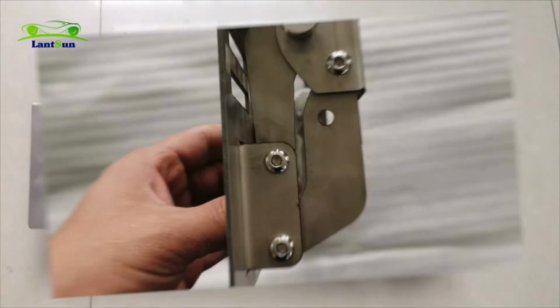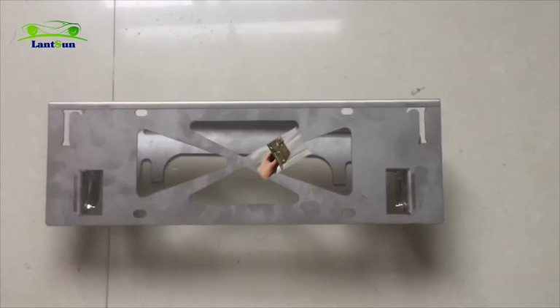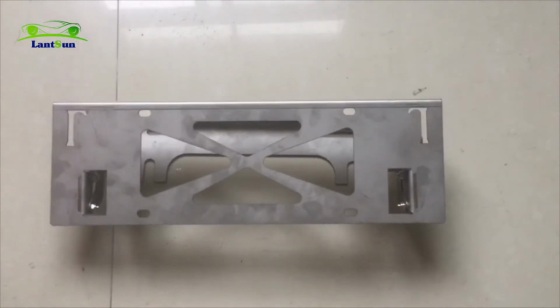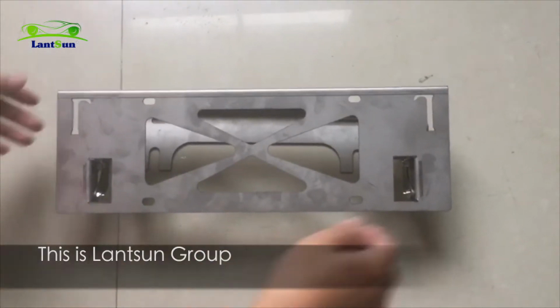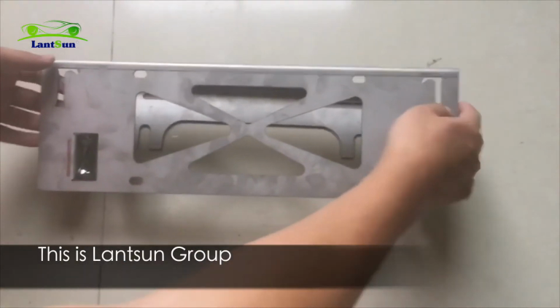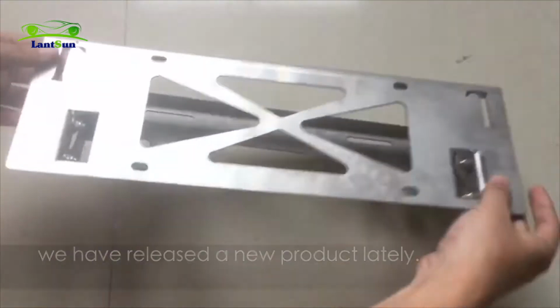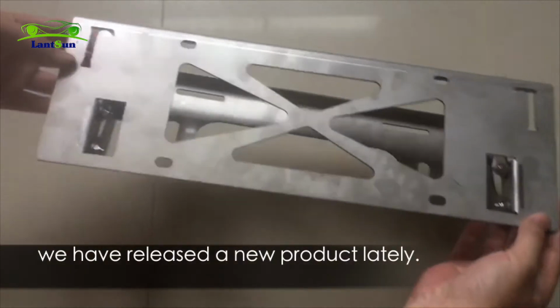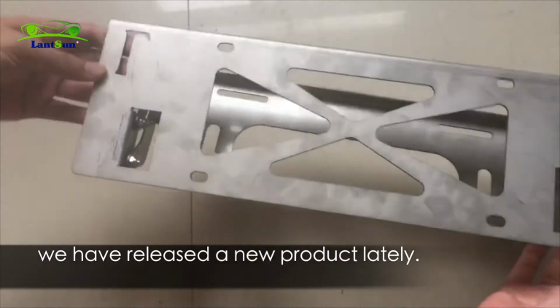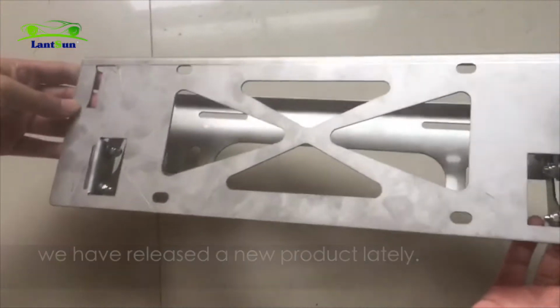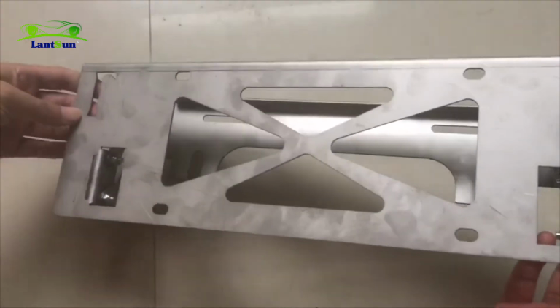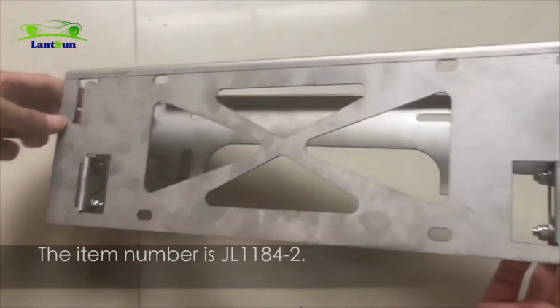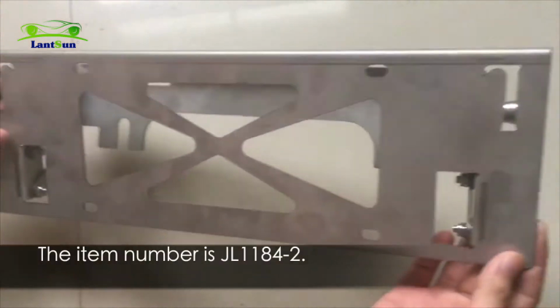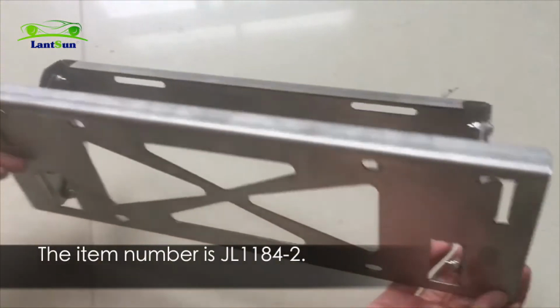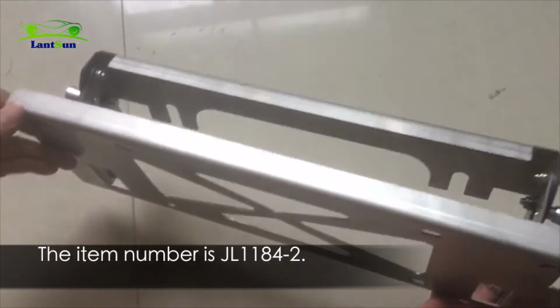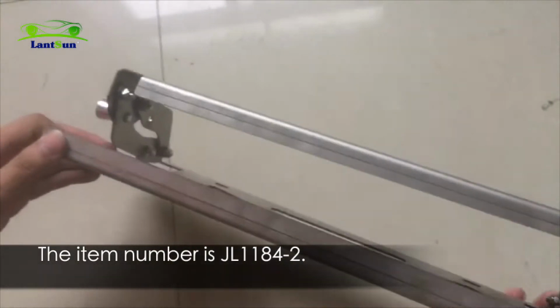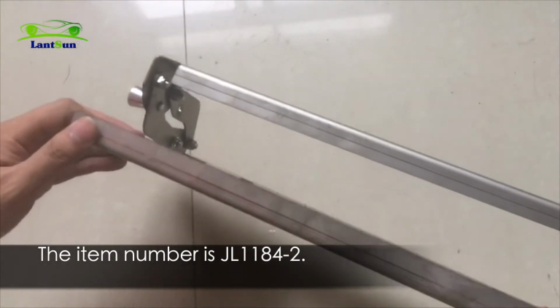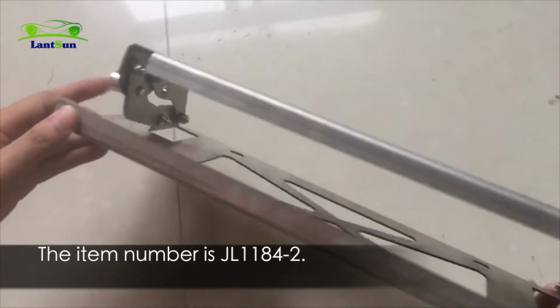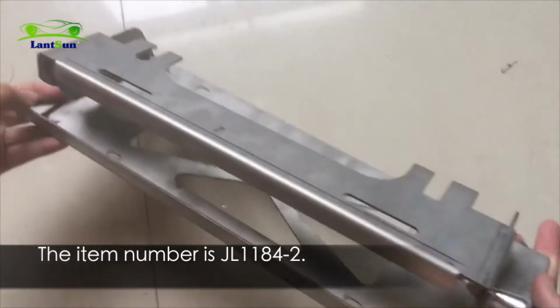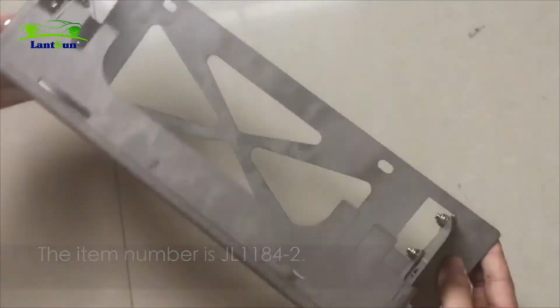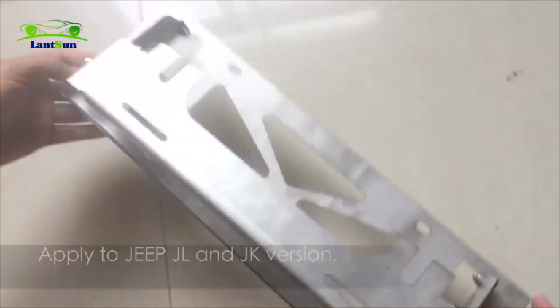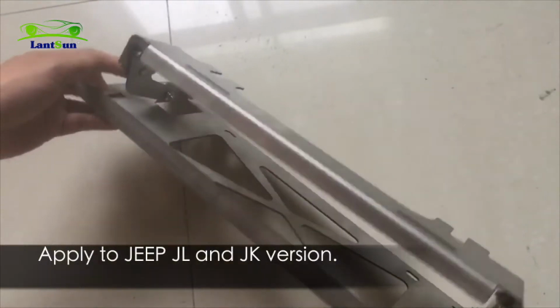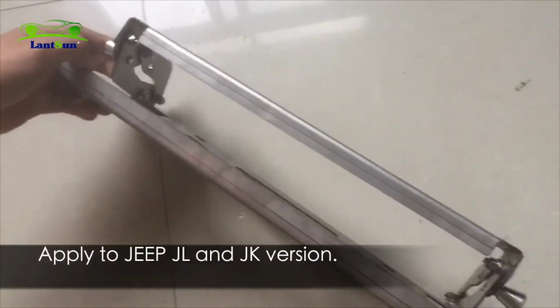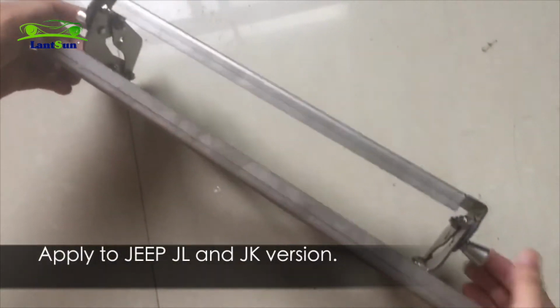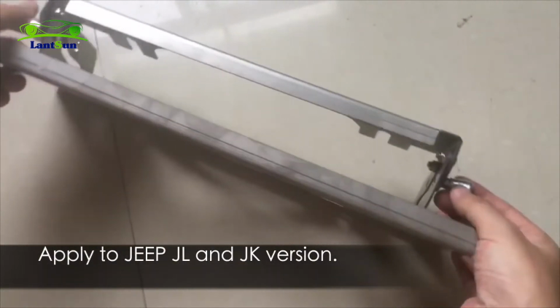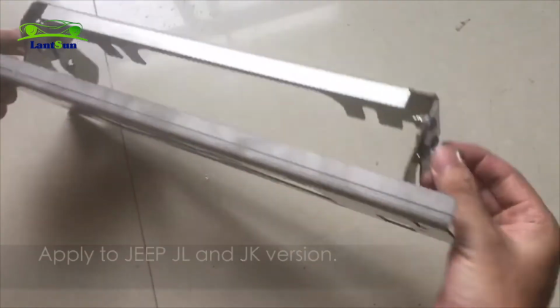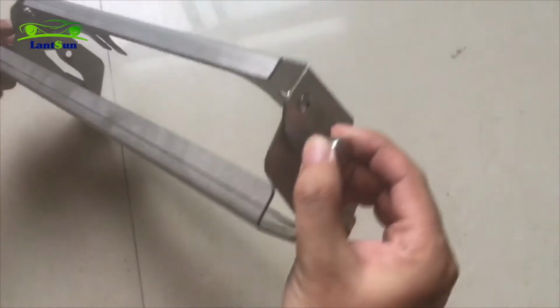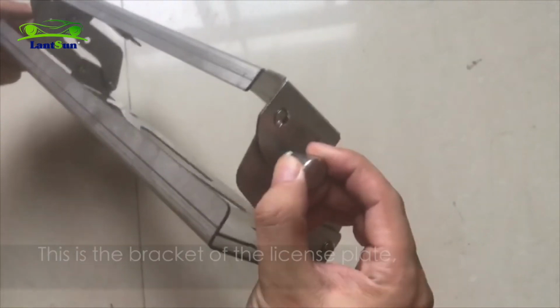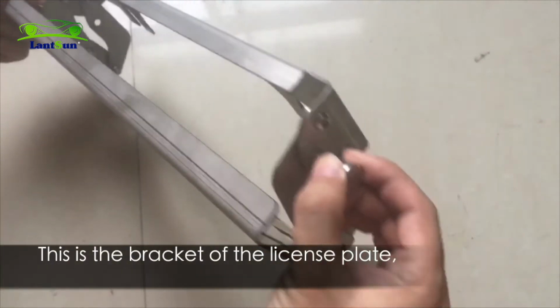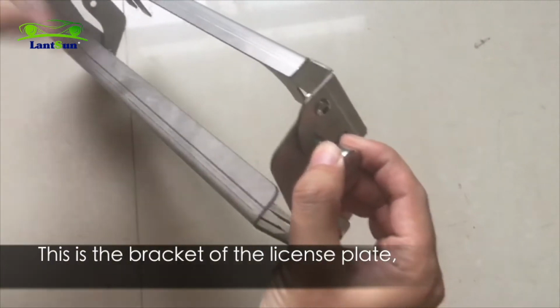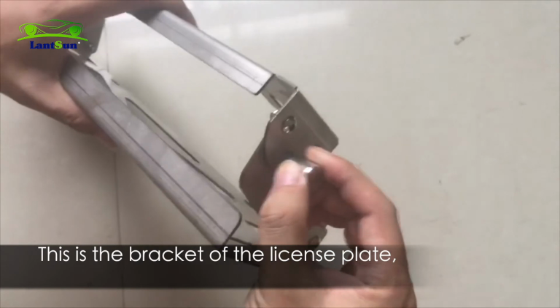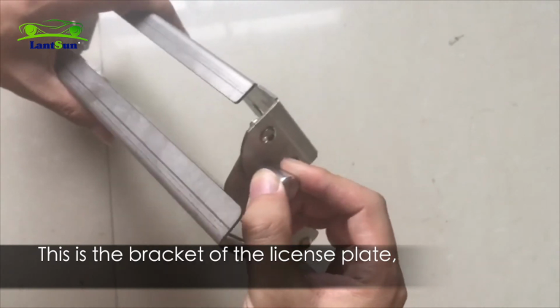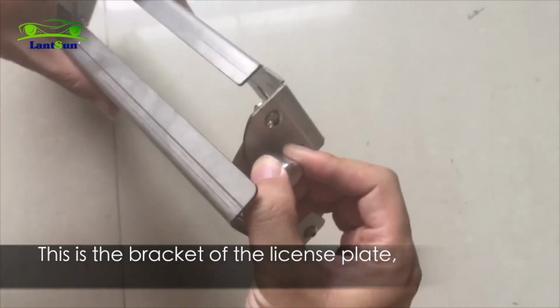Hi, this is Samsung Girl. We have released a new product lately. The item number is JL1184-2, applied to Jeep JL and JK version. This is a bracket of the license plate.